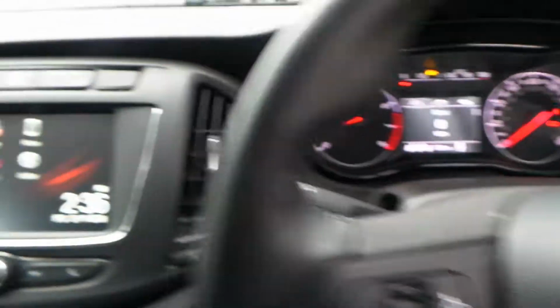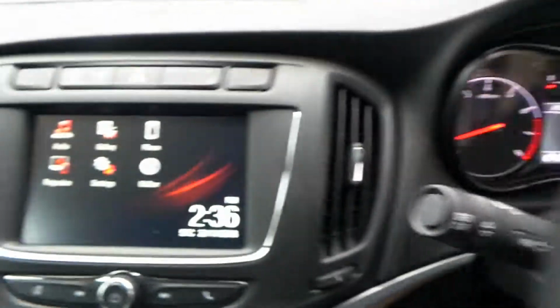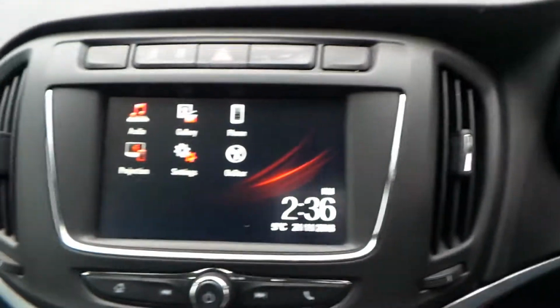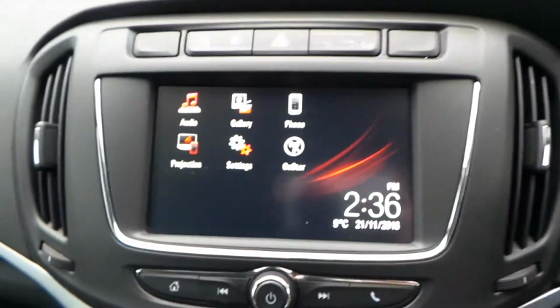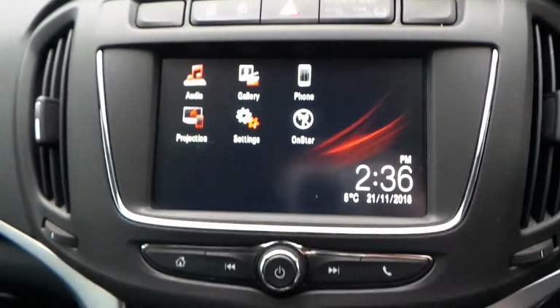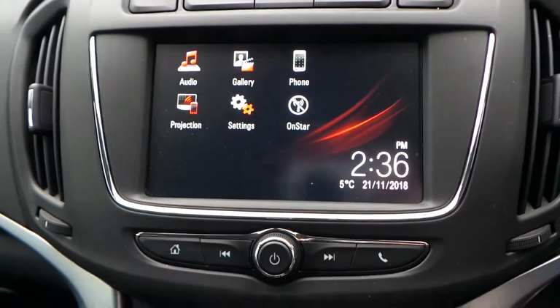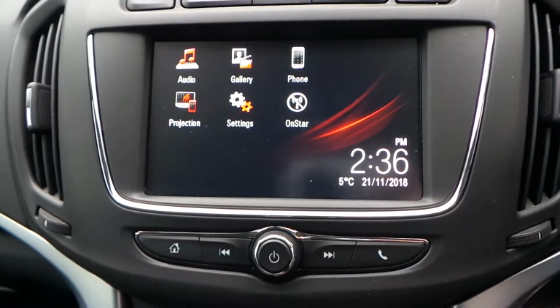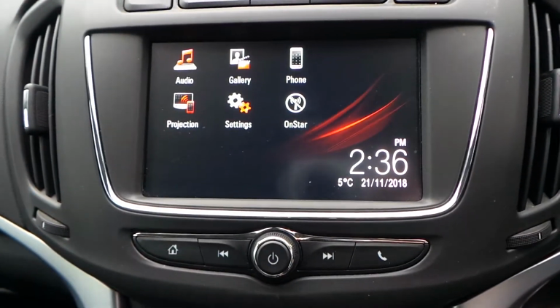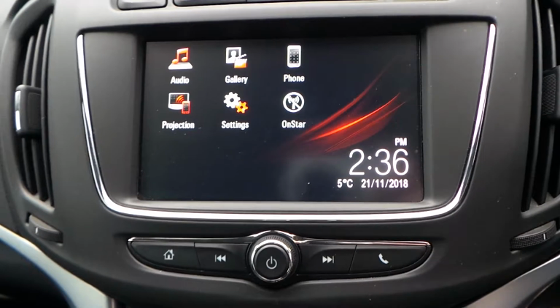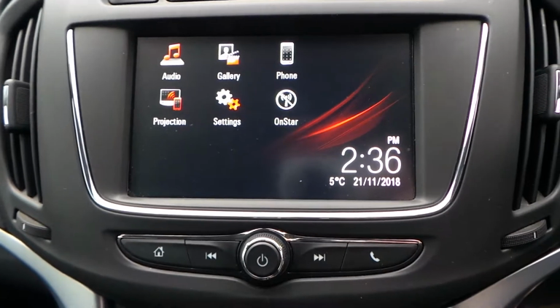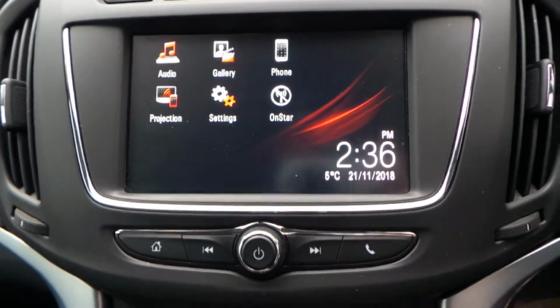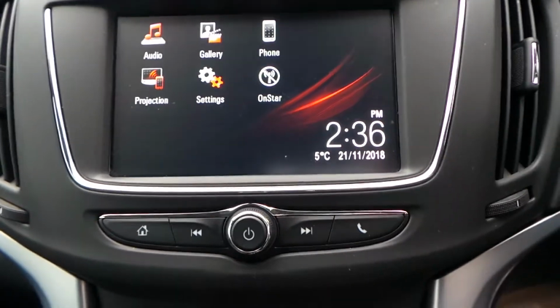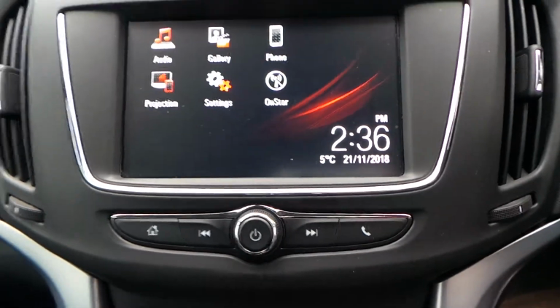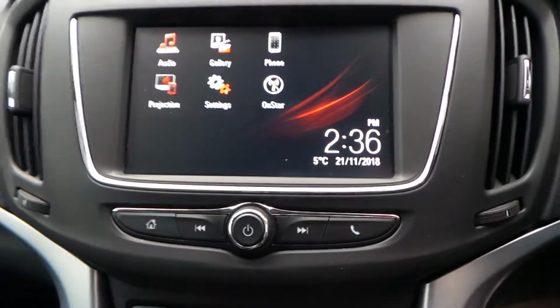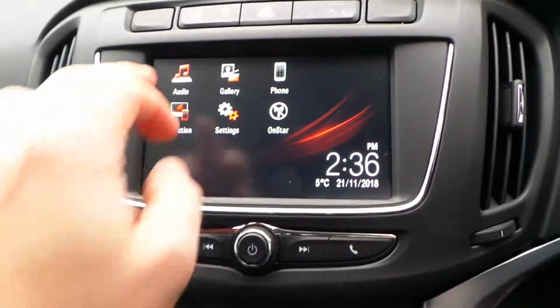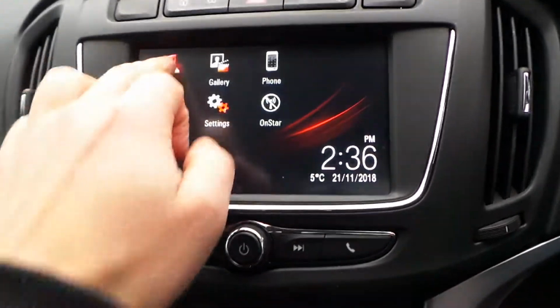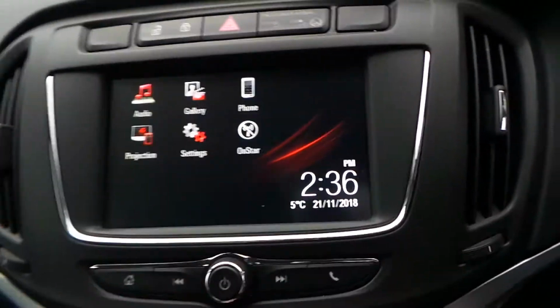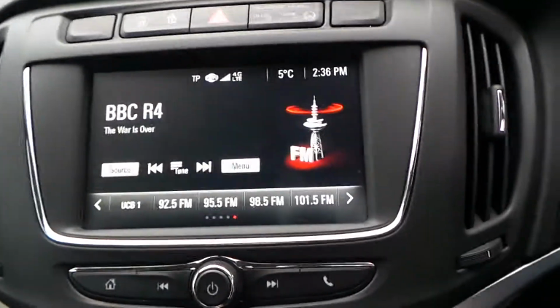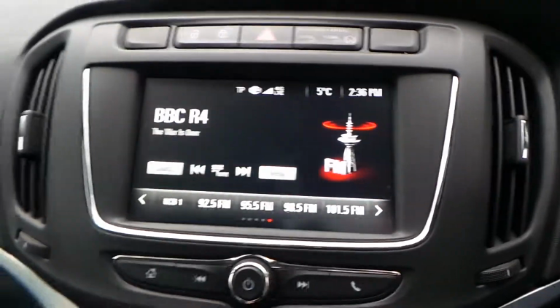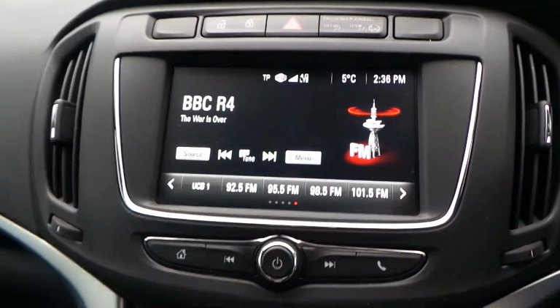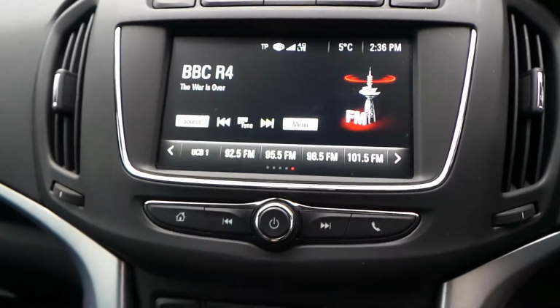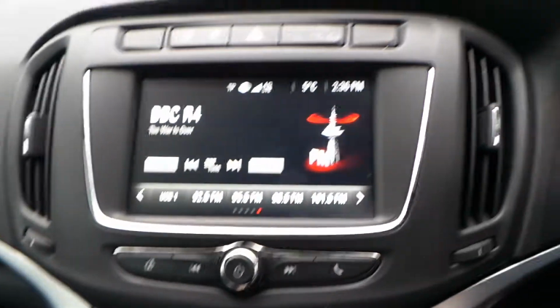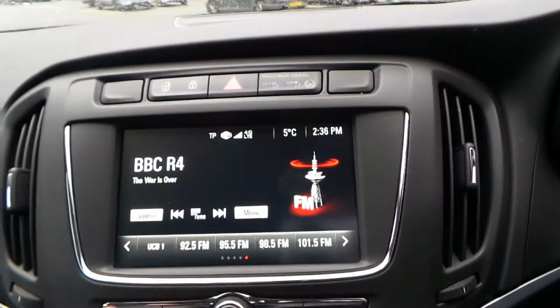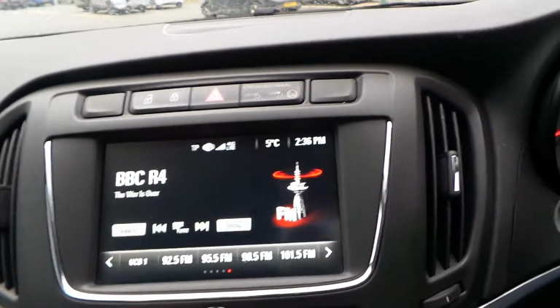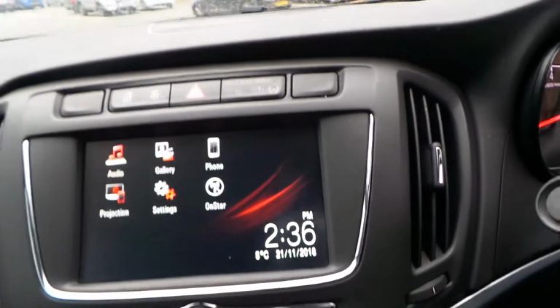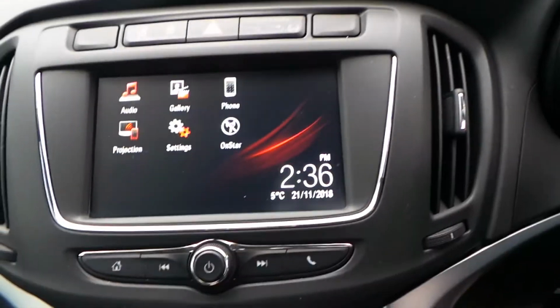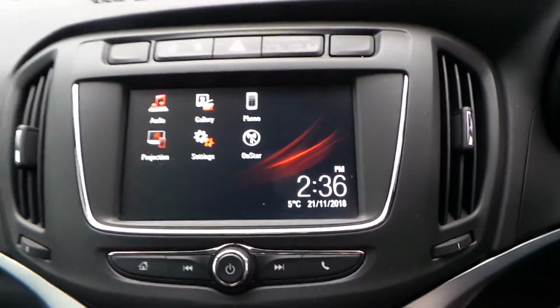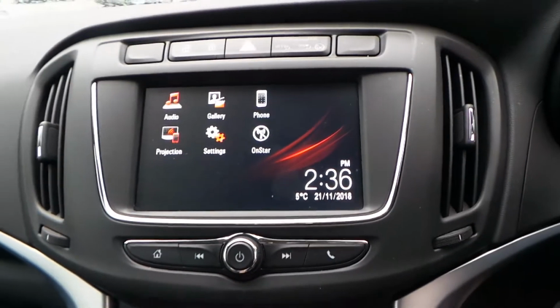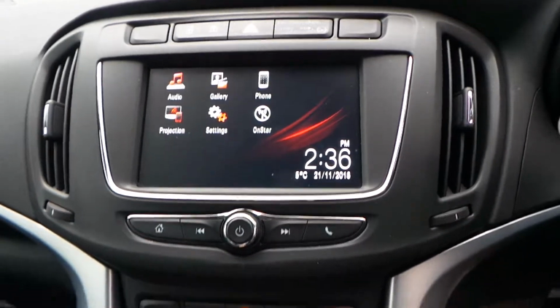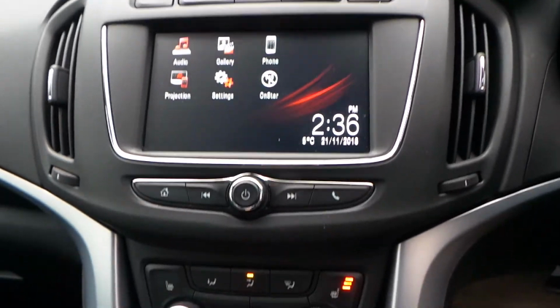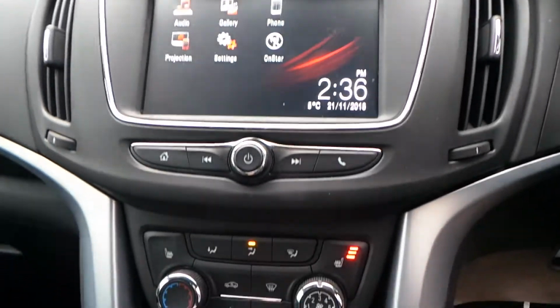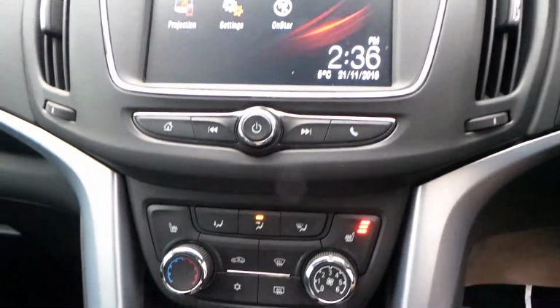Regarding the media system, it is an R4 IntelliLink. It comes with AM, FM and DAB digital radio and a full touchscreen. It also connects to Android Auto and Apple CarPlay.